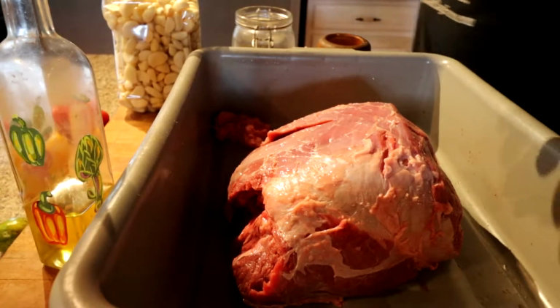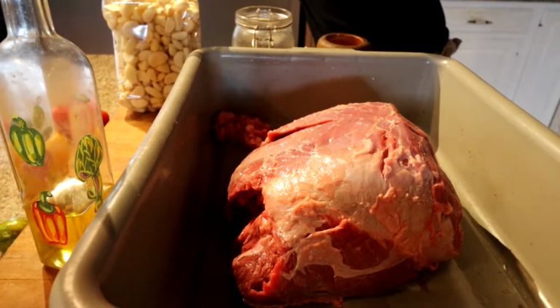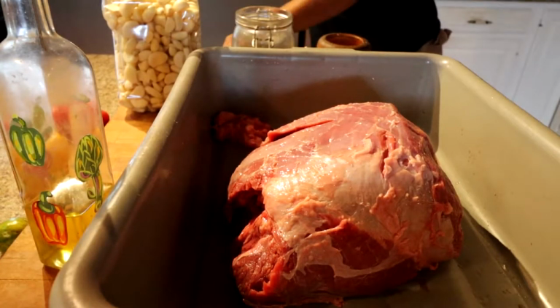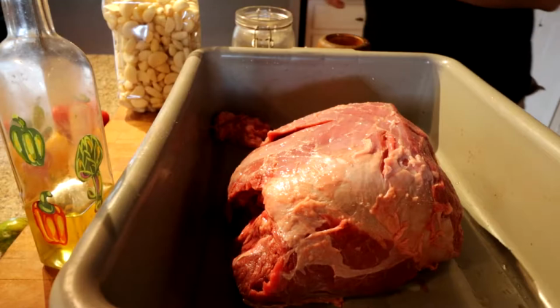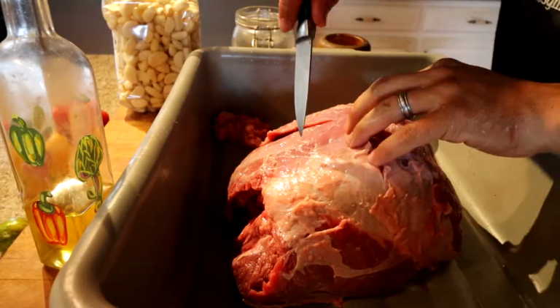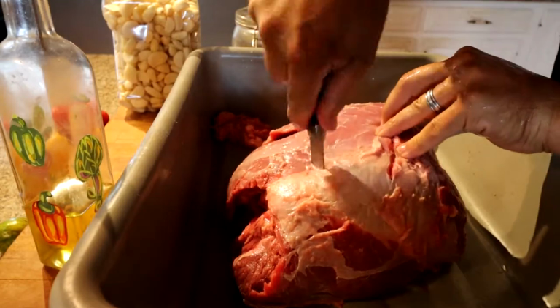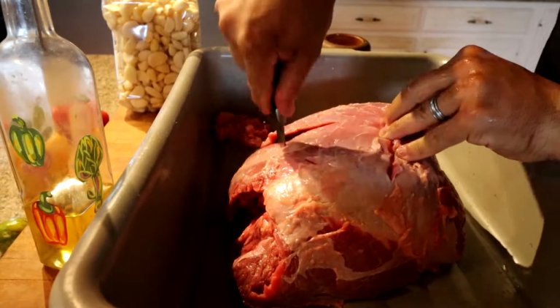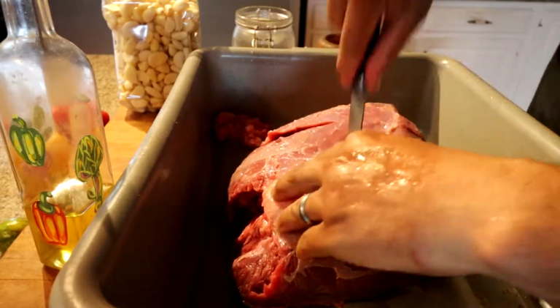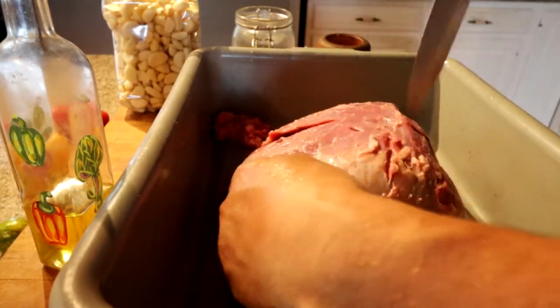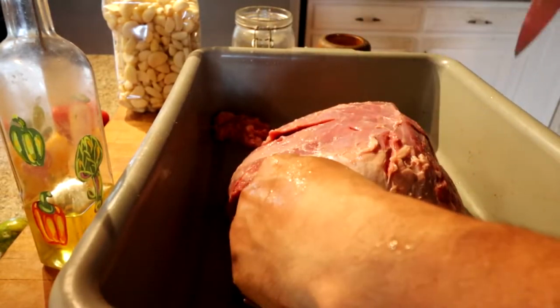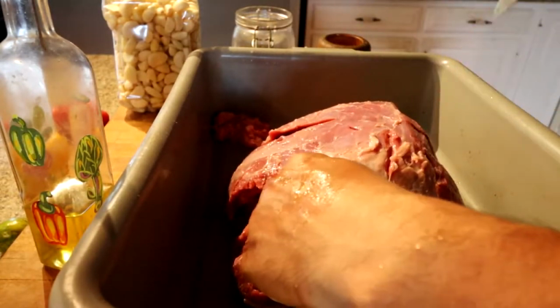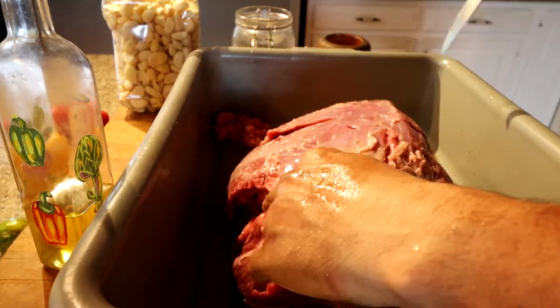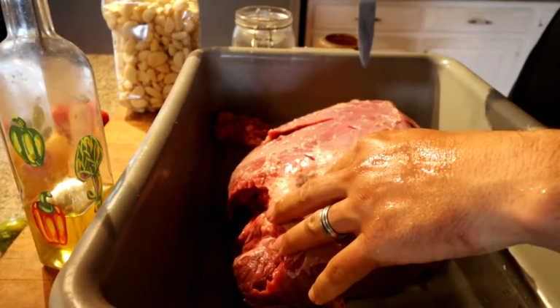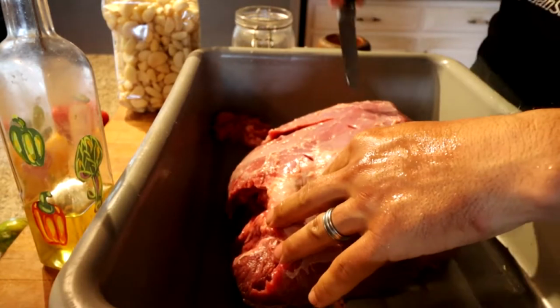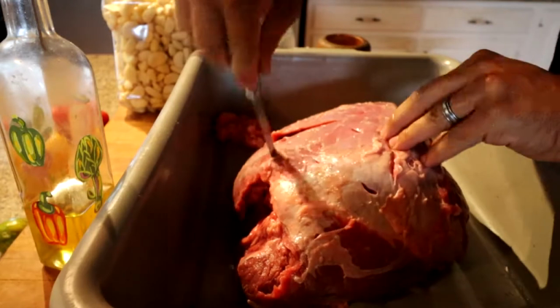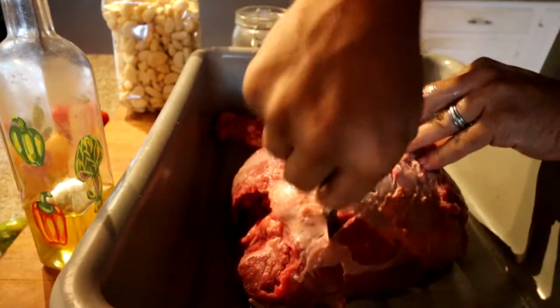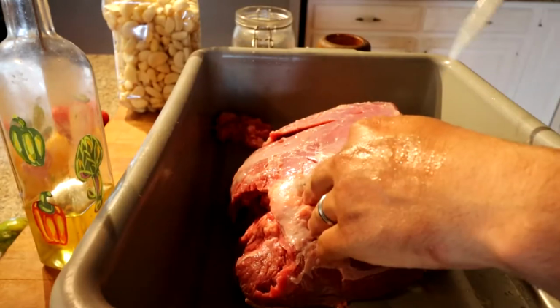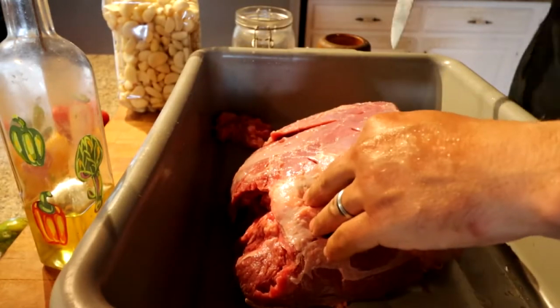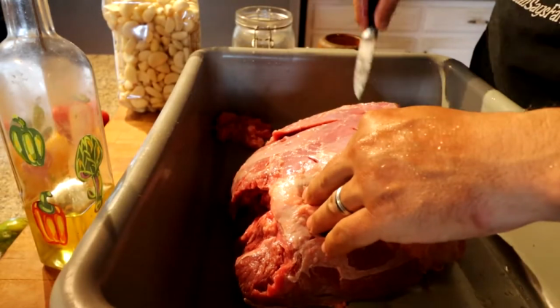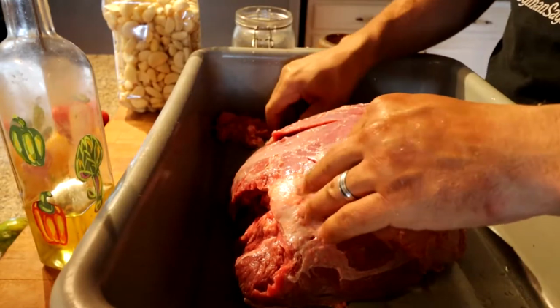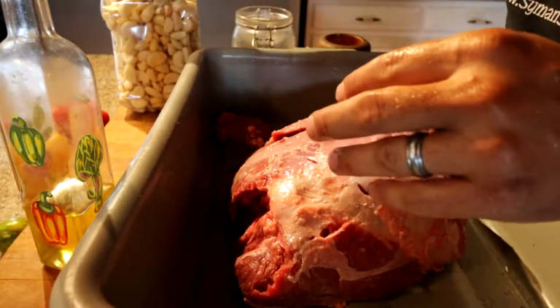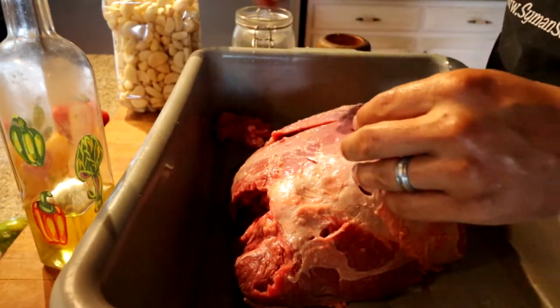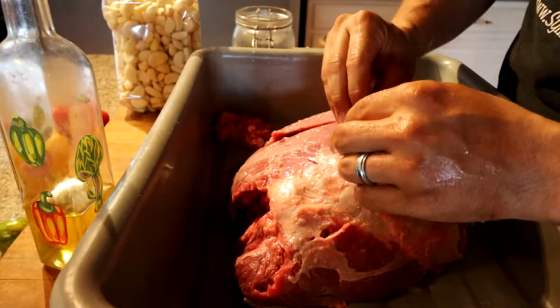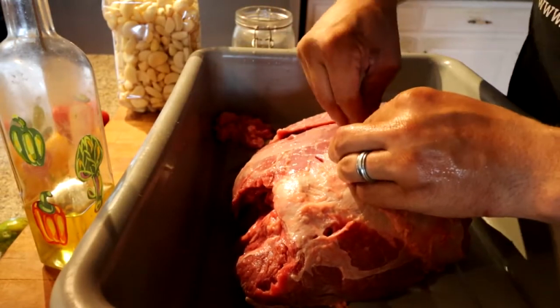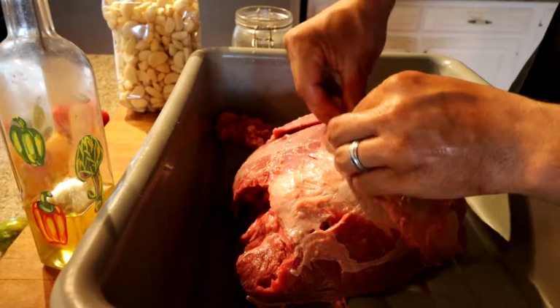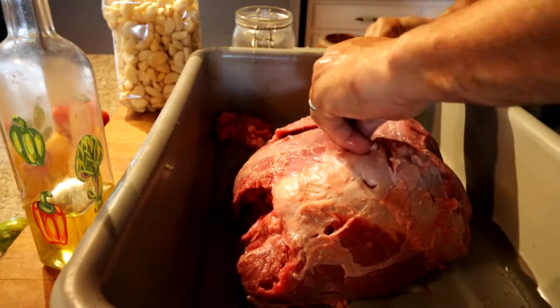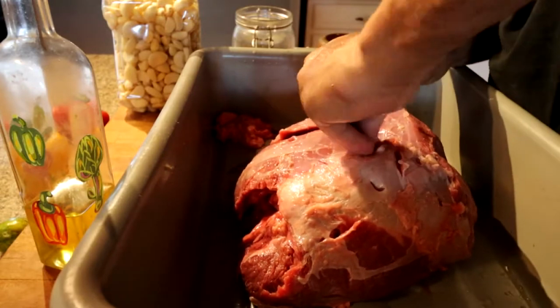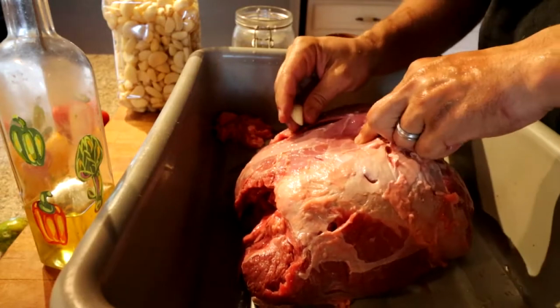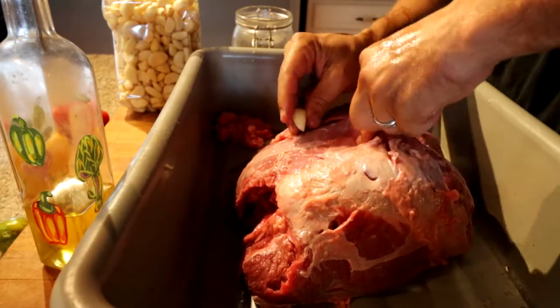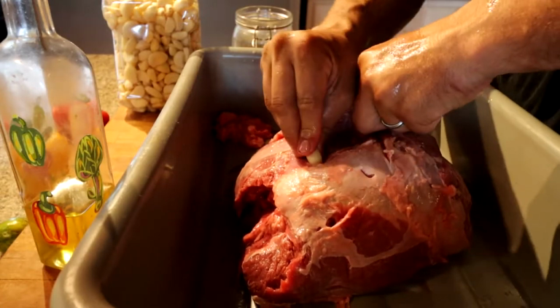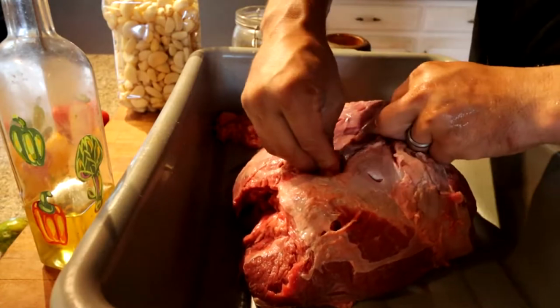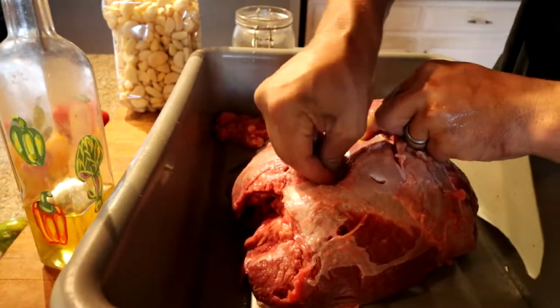The closed refrigerator is yelling at me. So we're just gonna stab it a couple times — a whole bunch of times. Yeah, so violent. And then we're gonna shove lots of garlic into those holes. That's the plan.